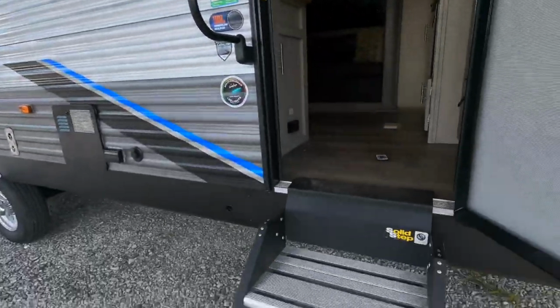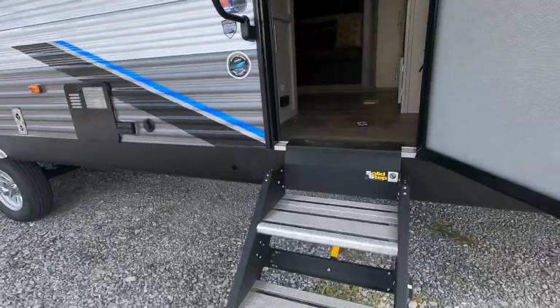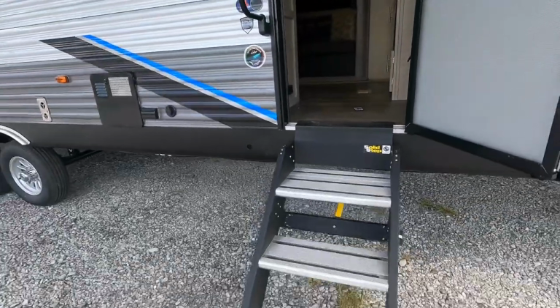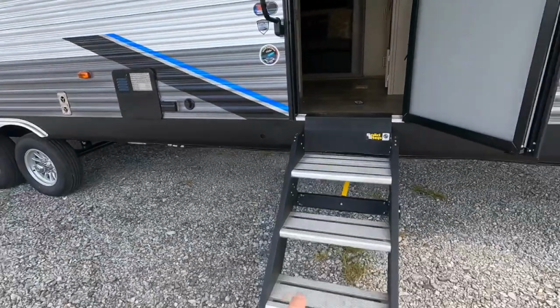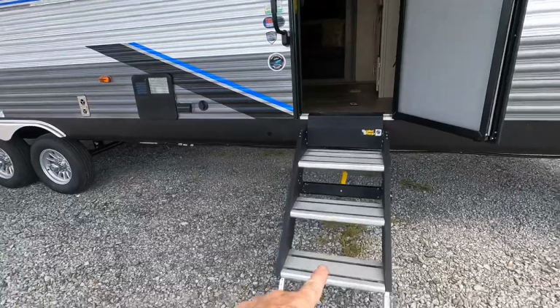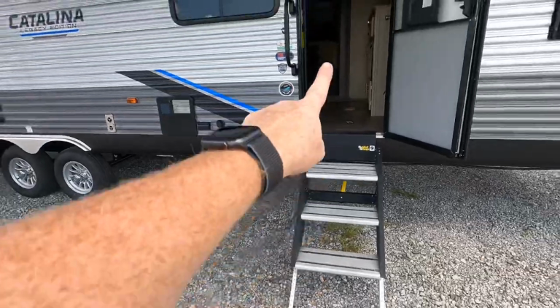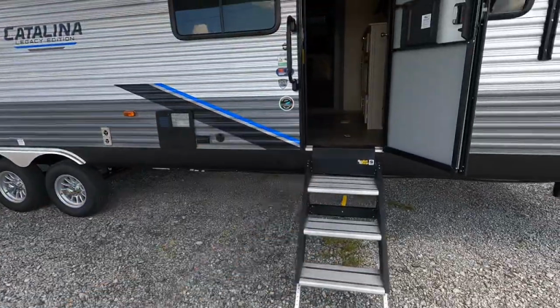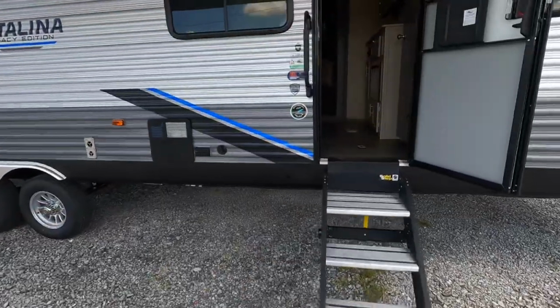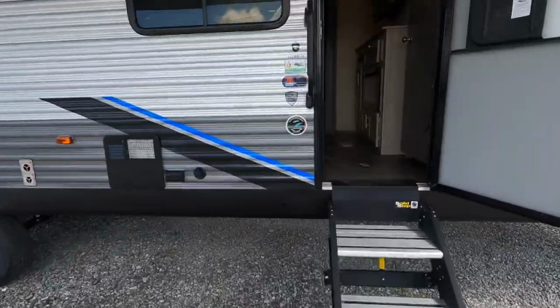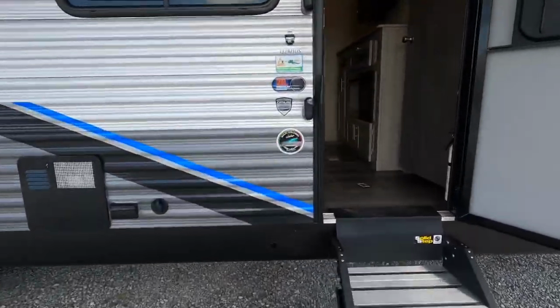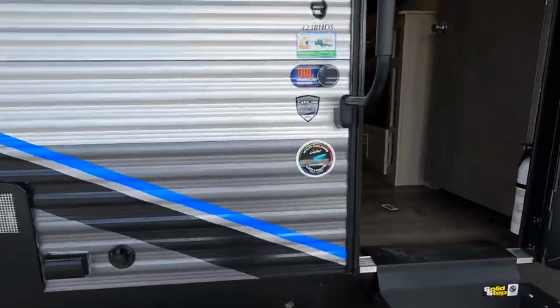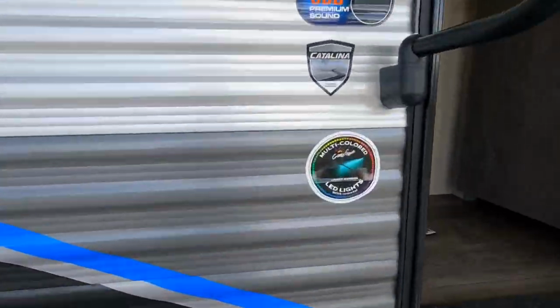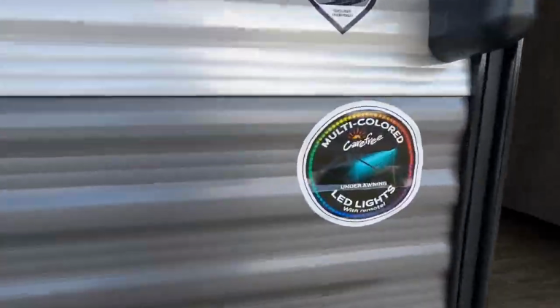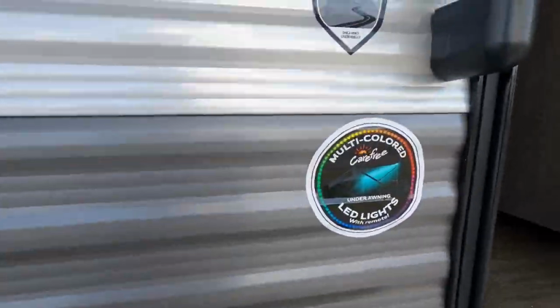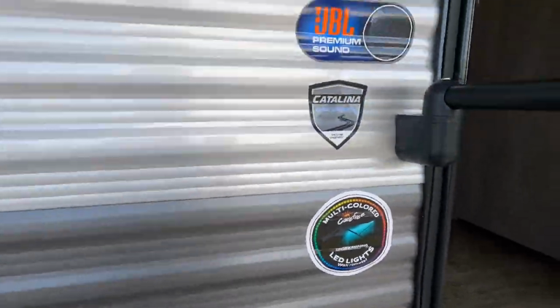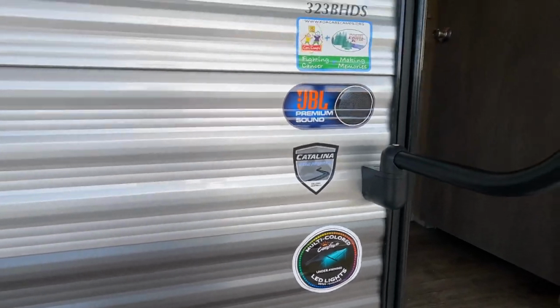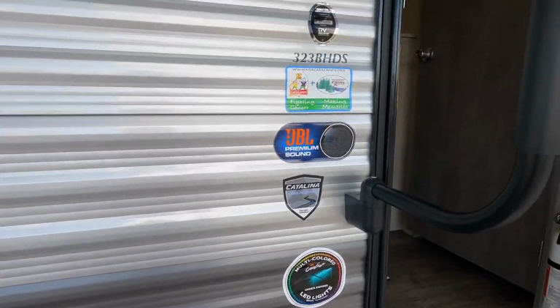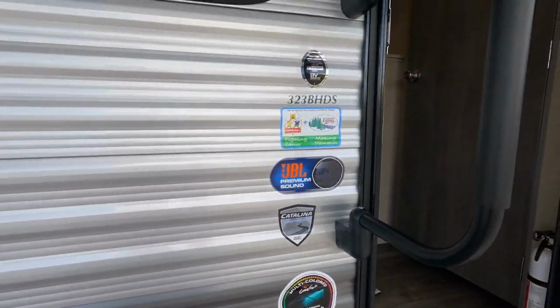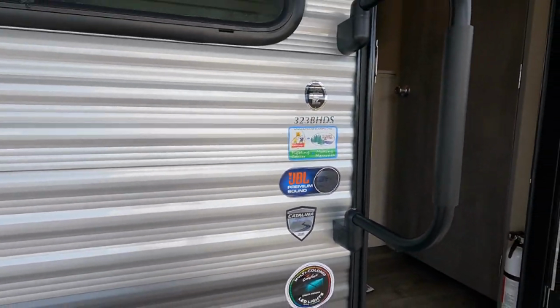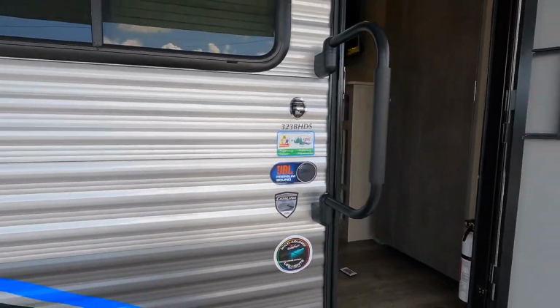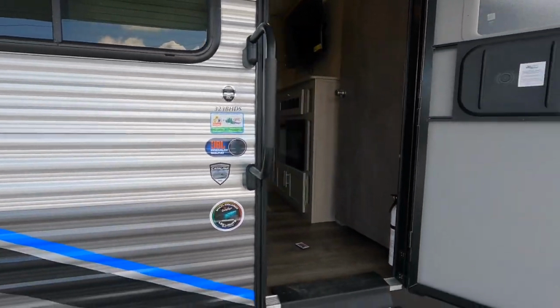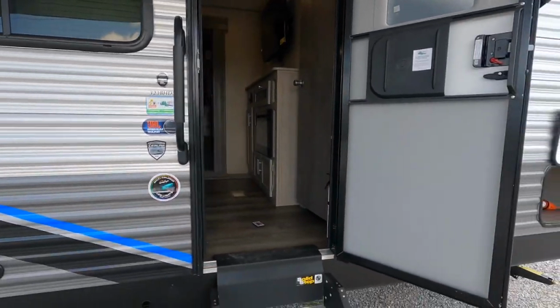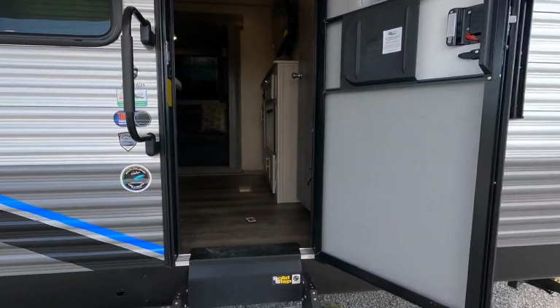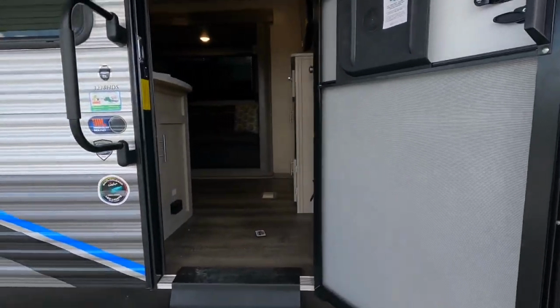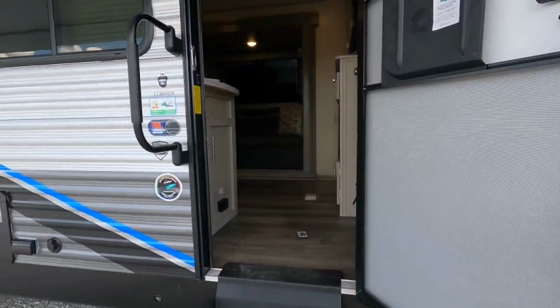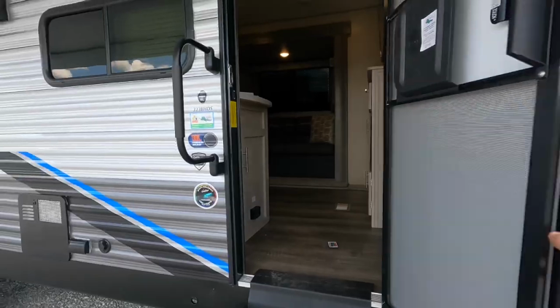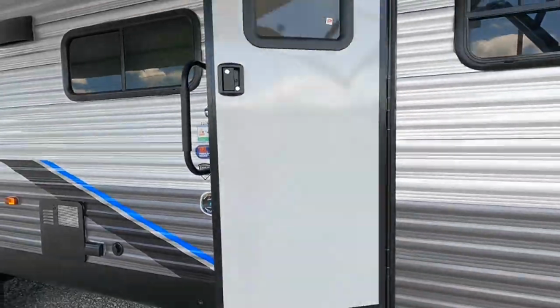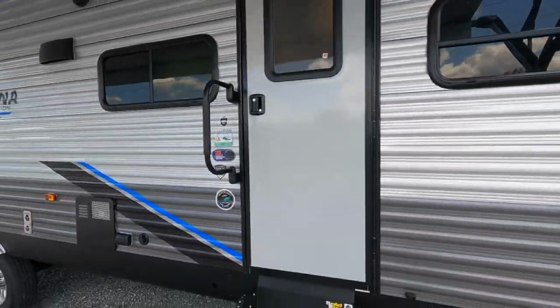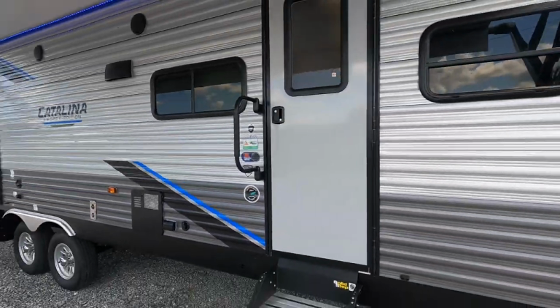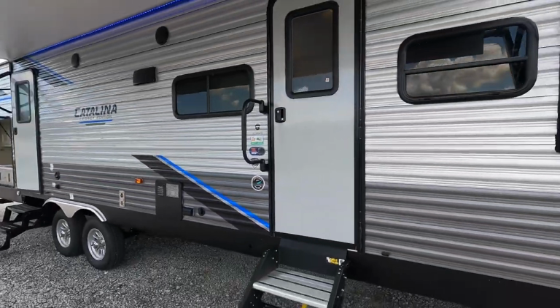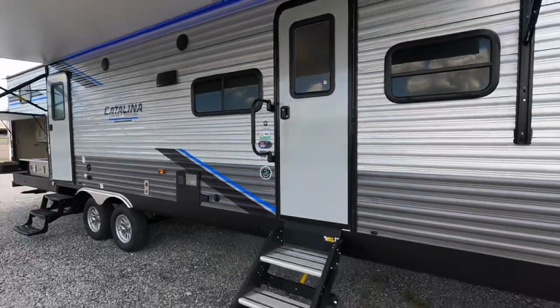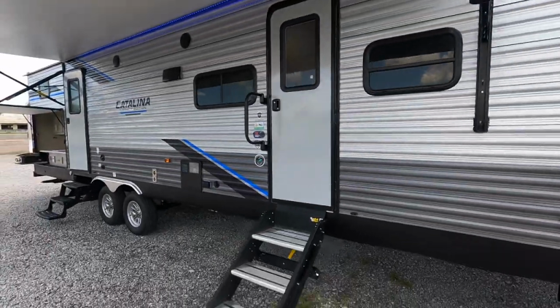Solid entry step — these do flip up and inside the coach. Here's a good shot of some of the outdoor stickers on the outside of the coach with that nicer big grab handle. There's a friction hinge on the entry door so you don't have to worry about the wind slinging that door closed or open on high wind days.